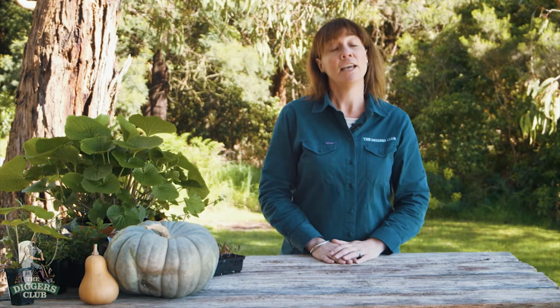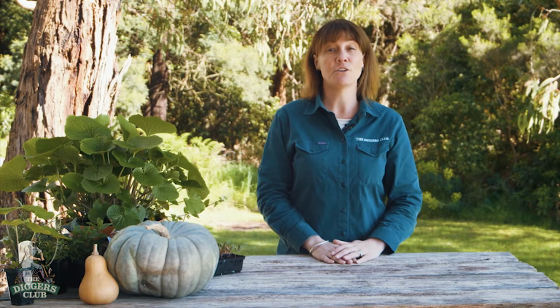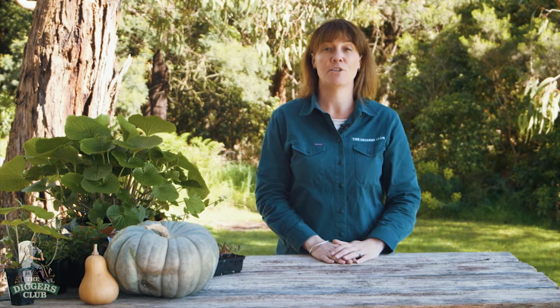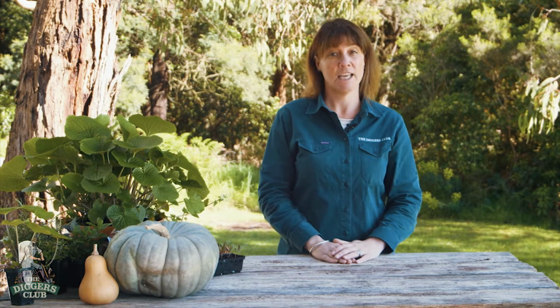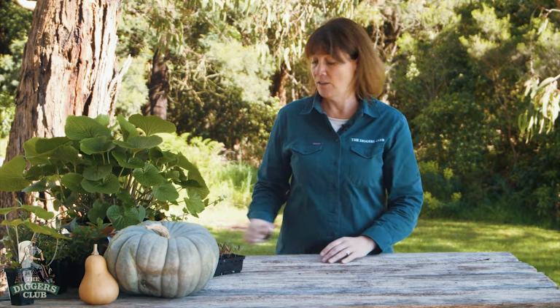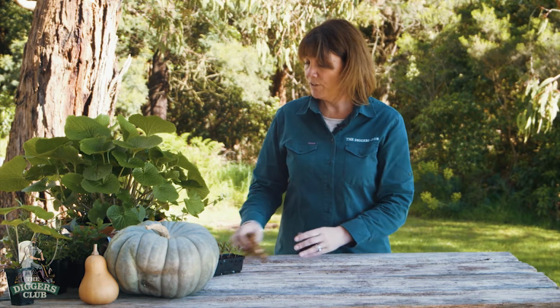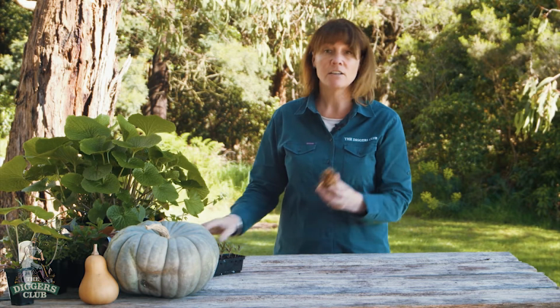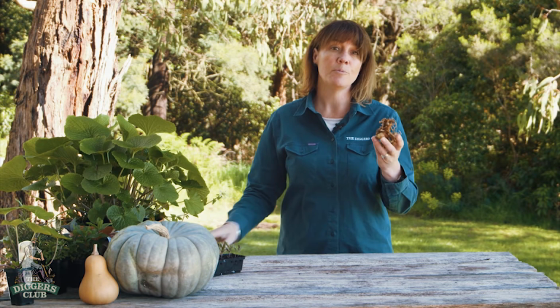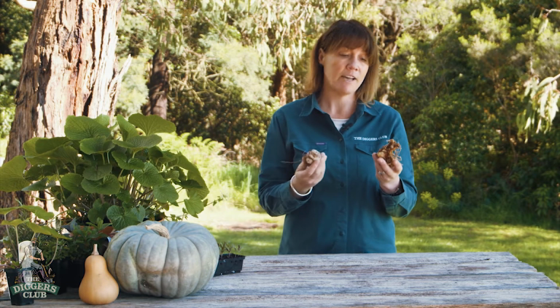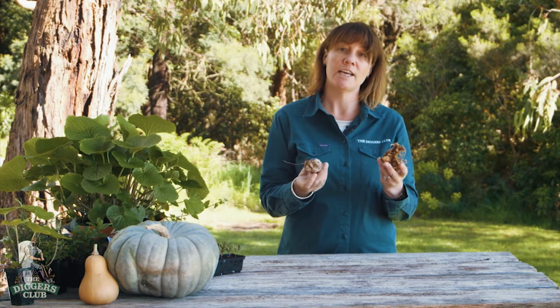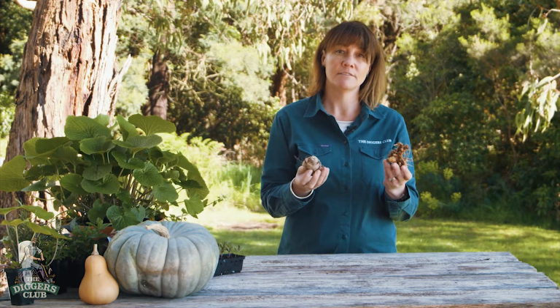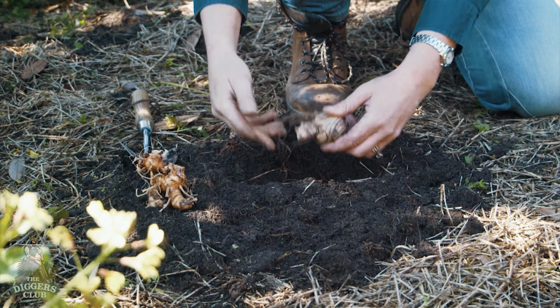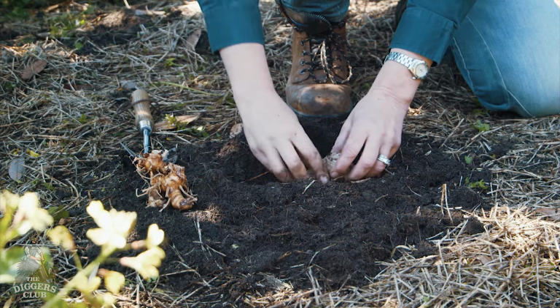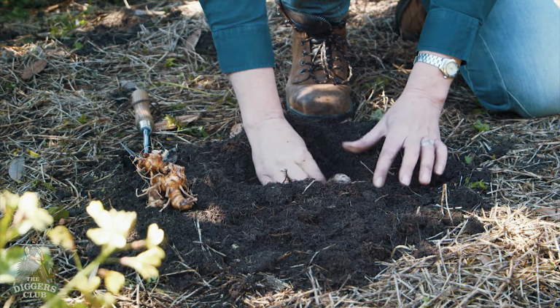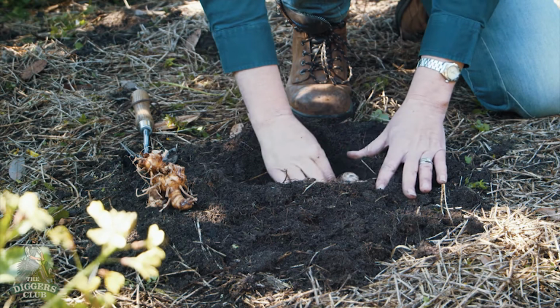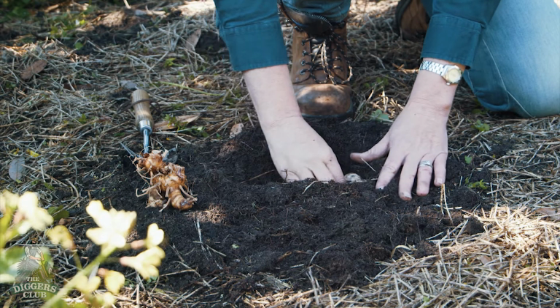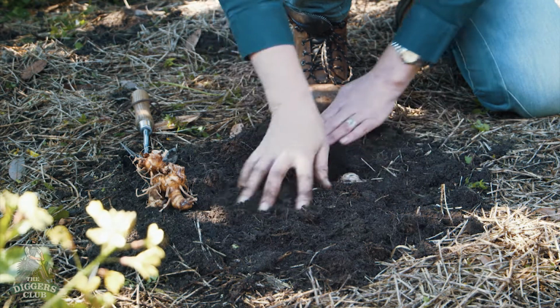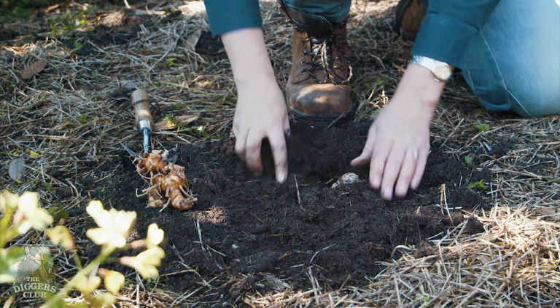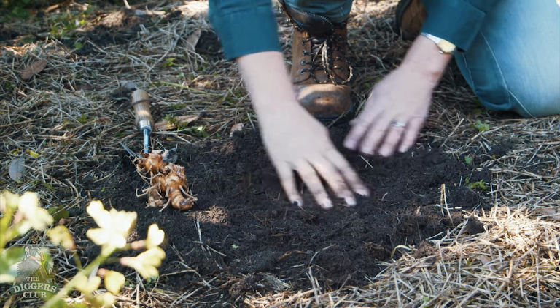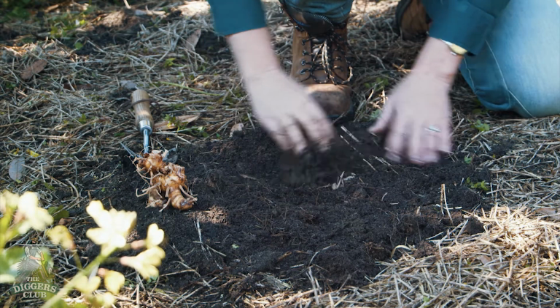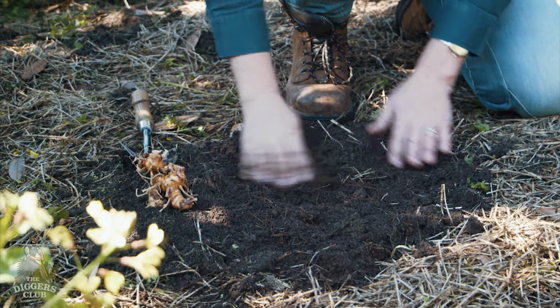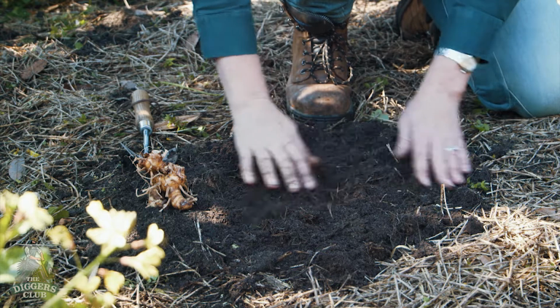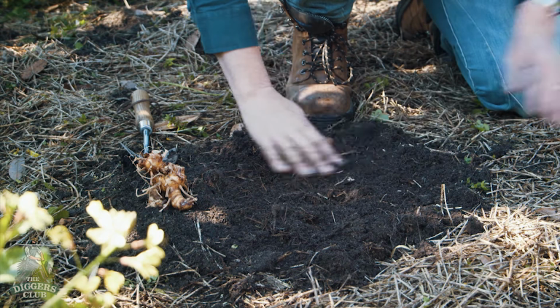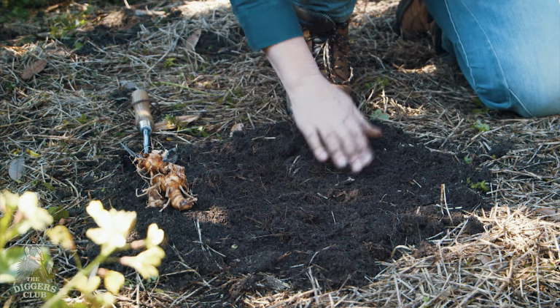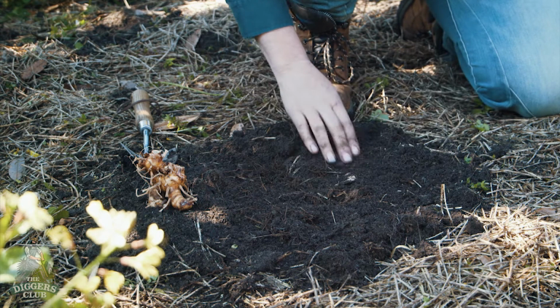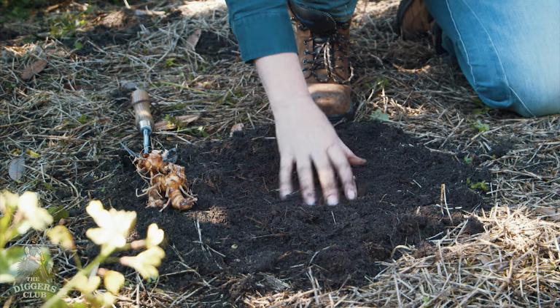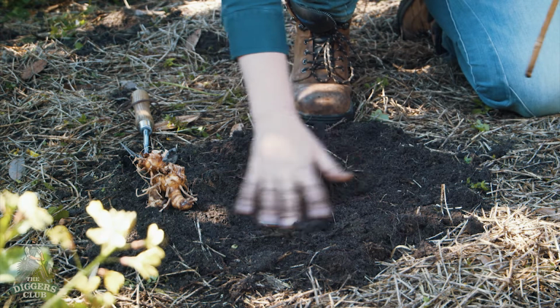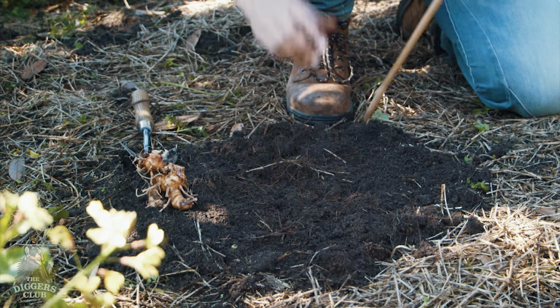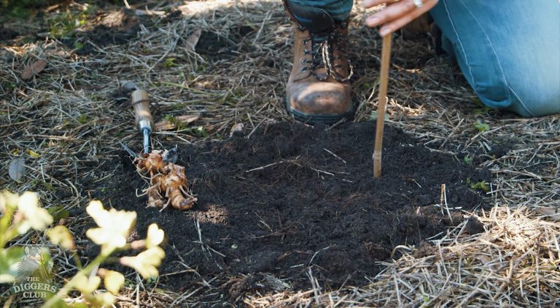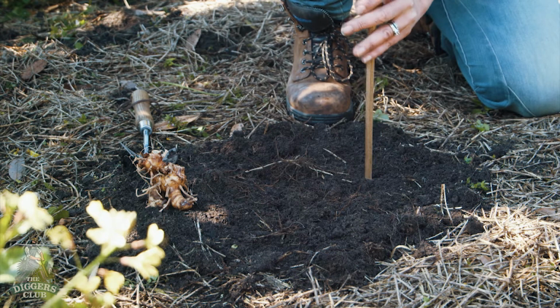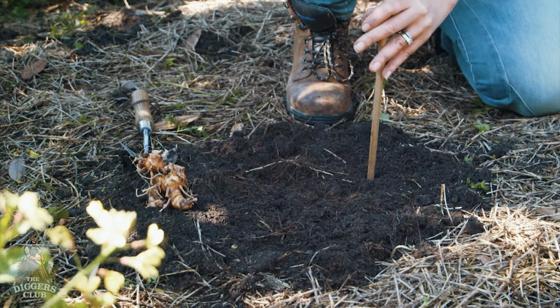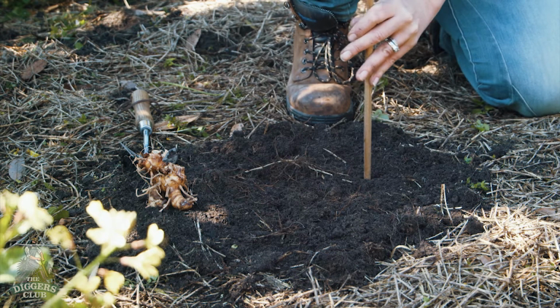It's also tuber time in the garden with galangal and turmeric available now. Prepare the soil by incorporating some well-rotted compost and decomposed manure prior to planting. Plant just below soil level and mark with a stake to avoid digging in the area accidentally.